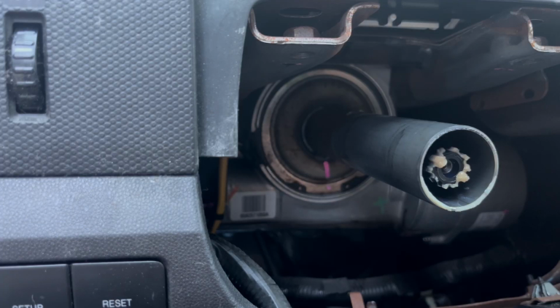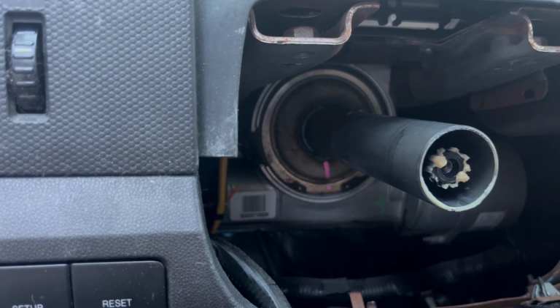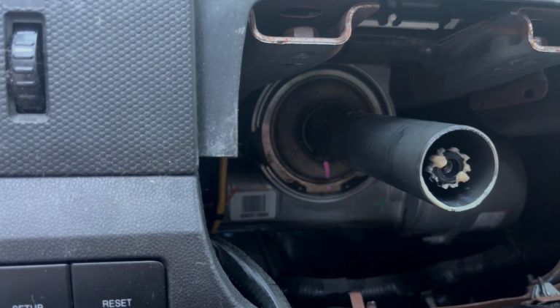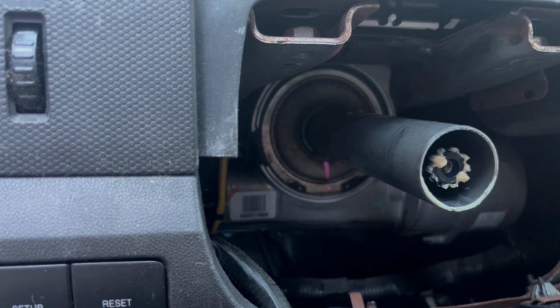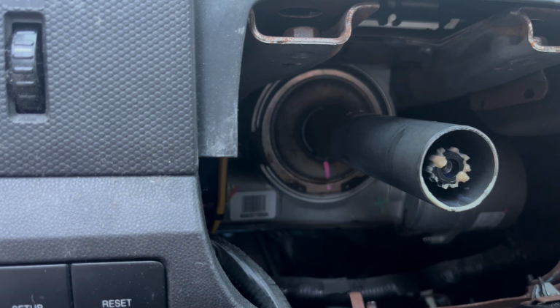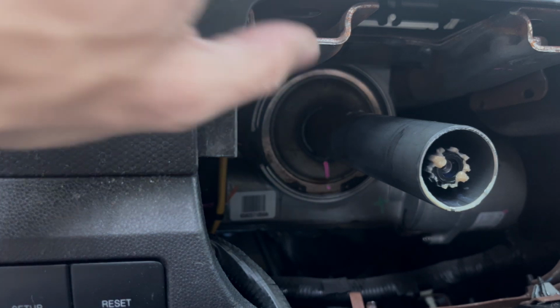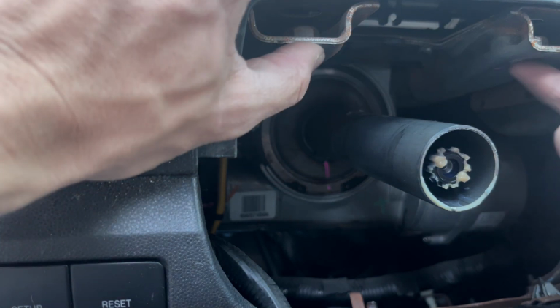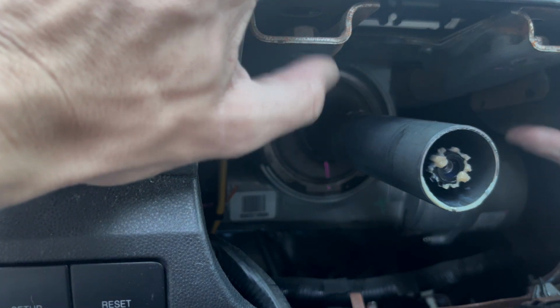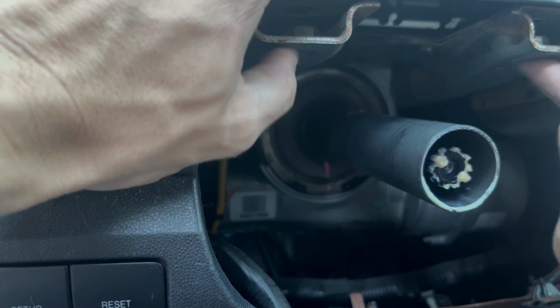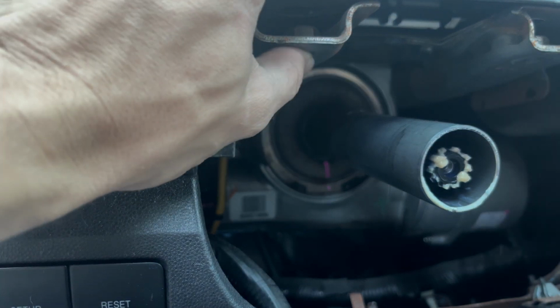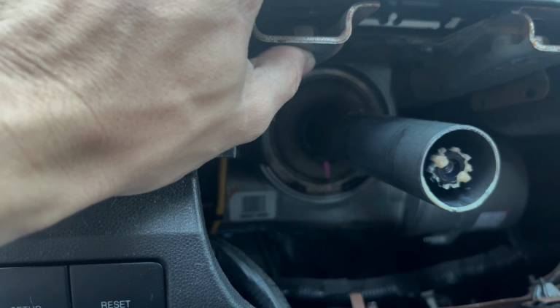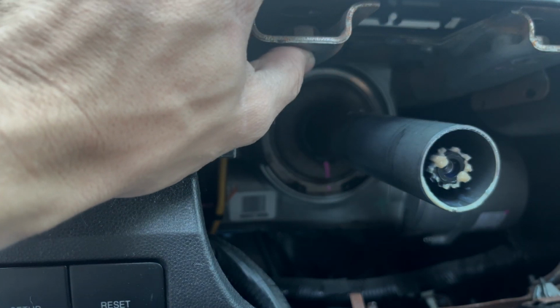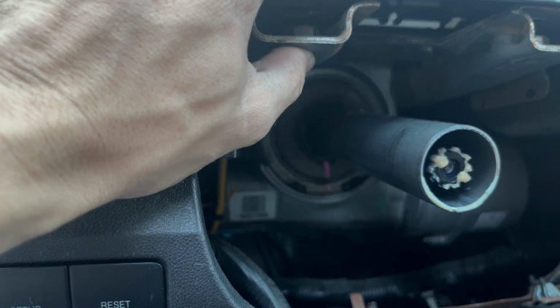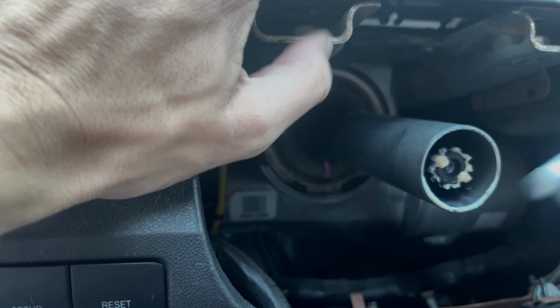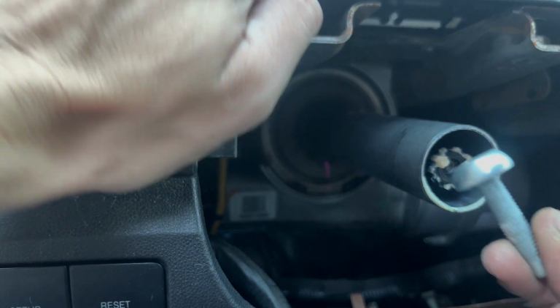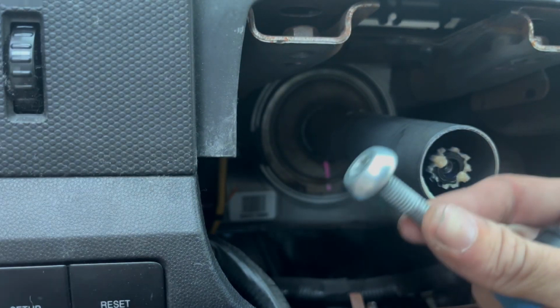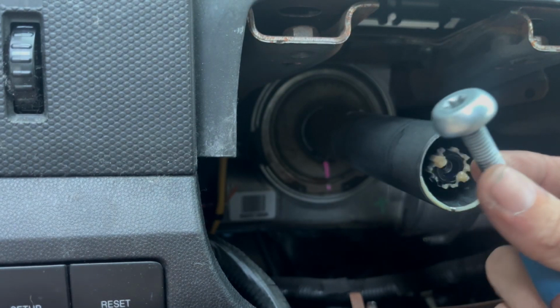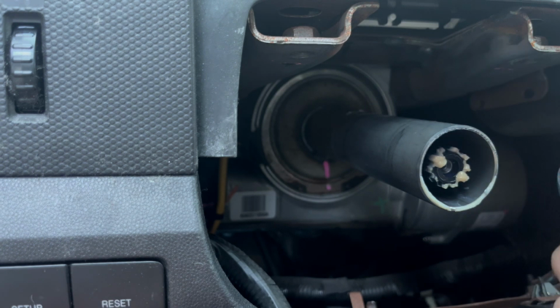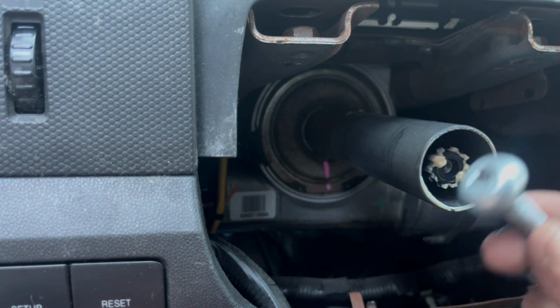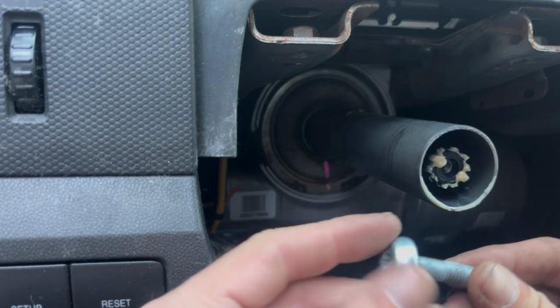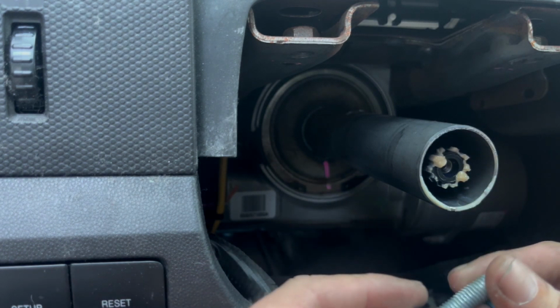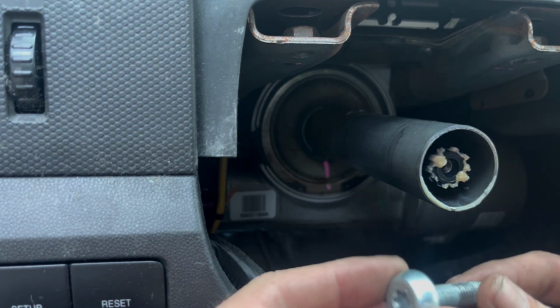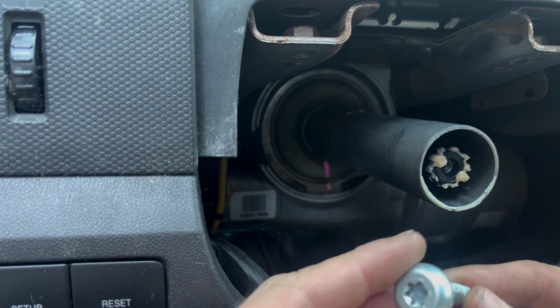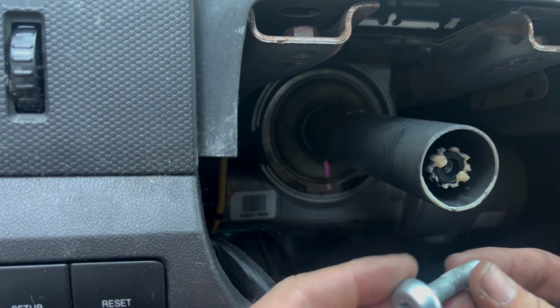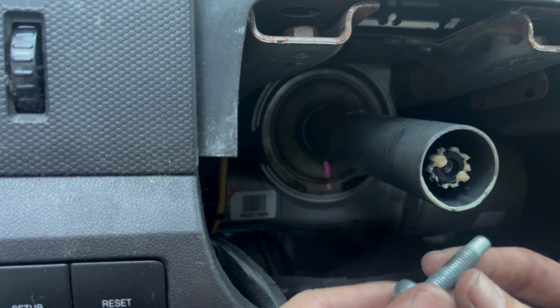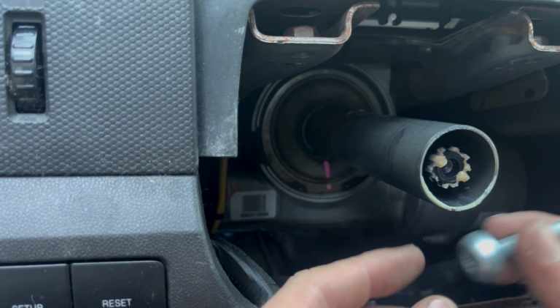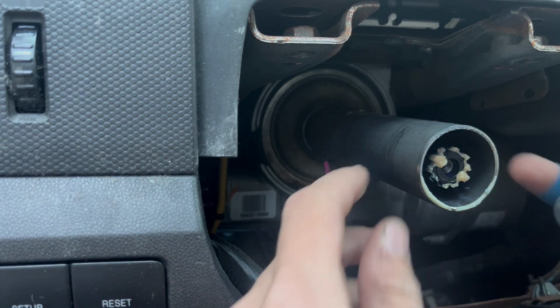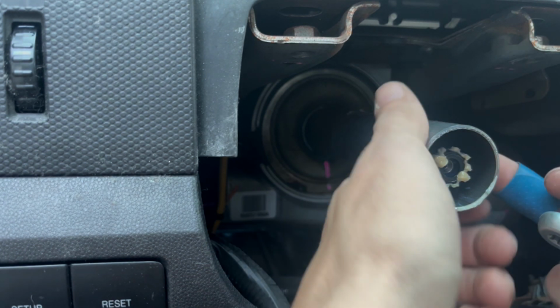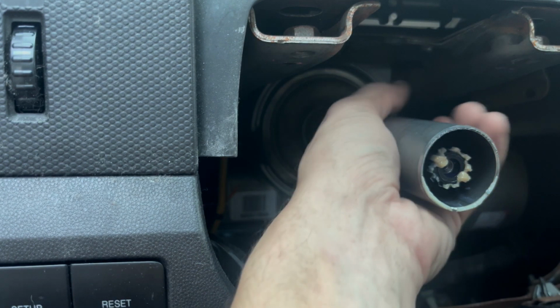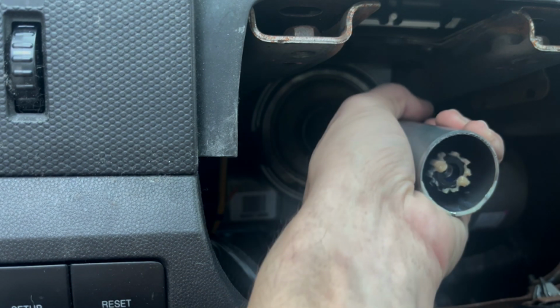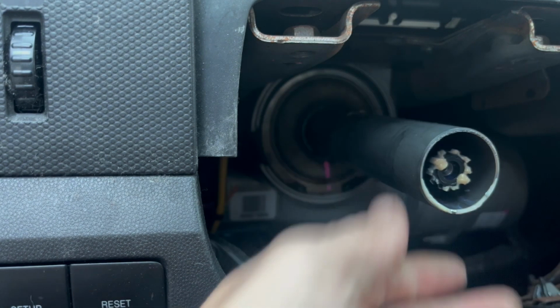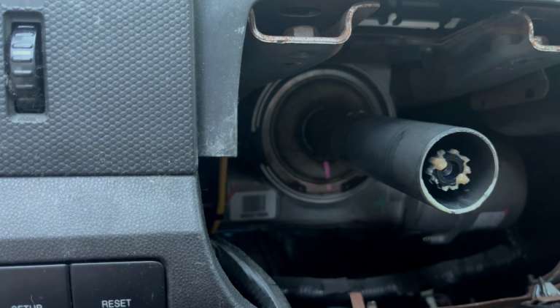The steering wheel is held on by two bolts right here — they are a T45. To get the entire steering wheel off, all you do is just pull it and it comes right out.